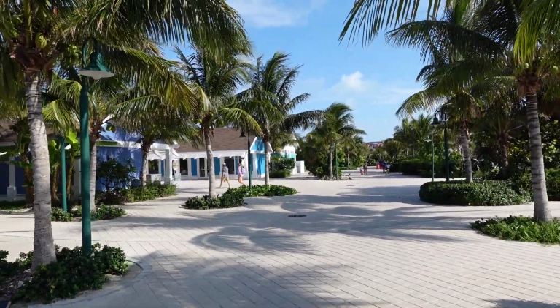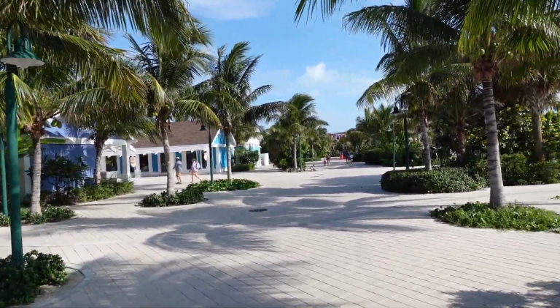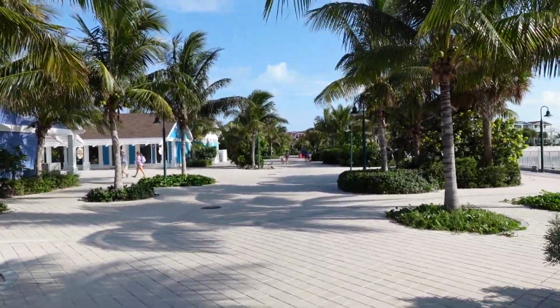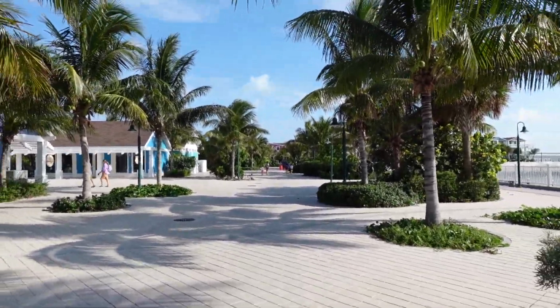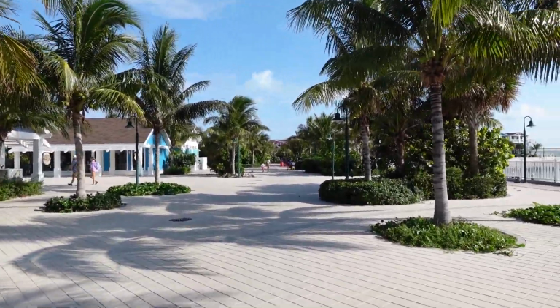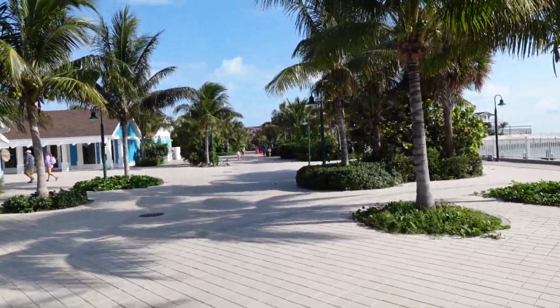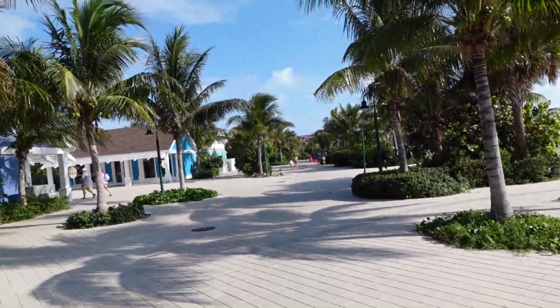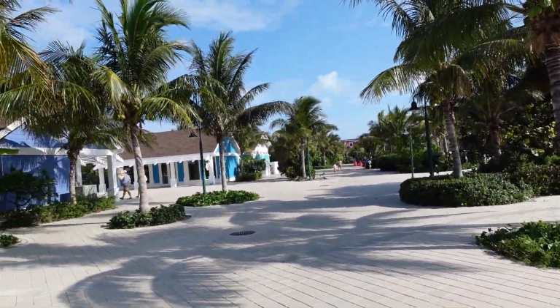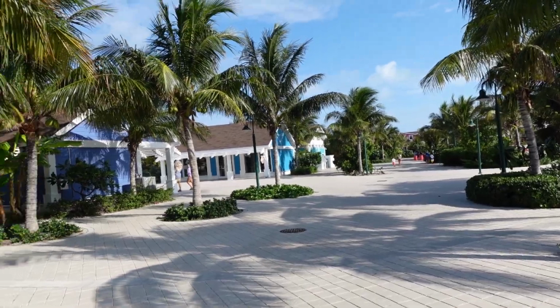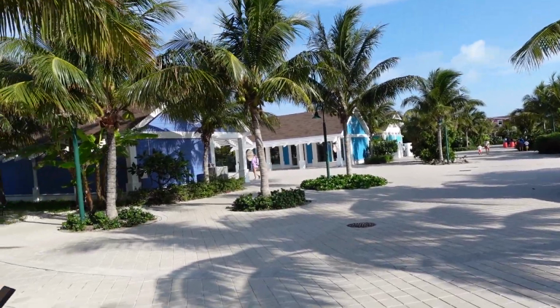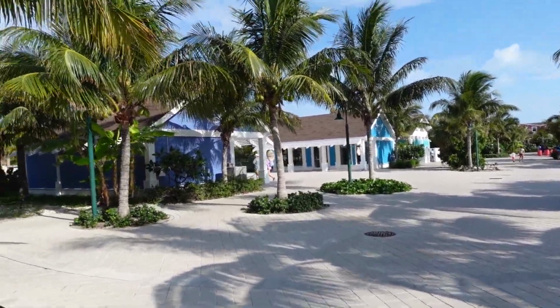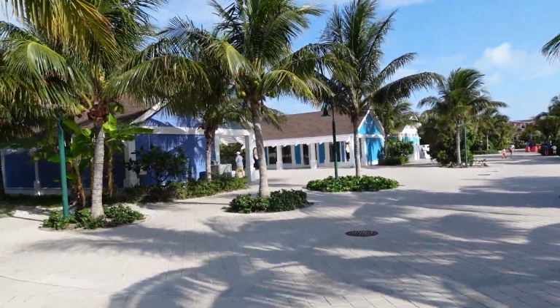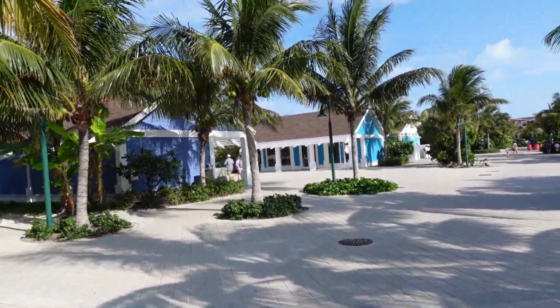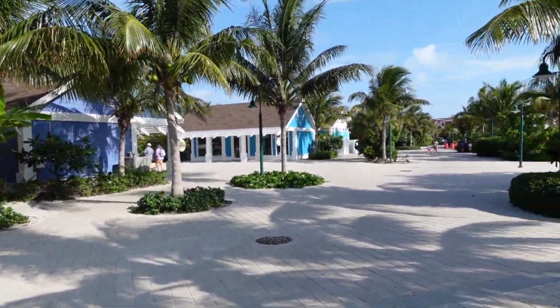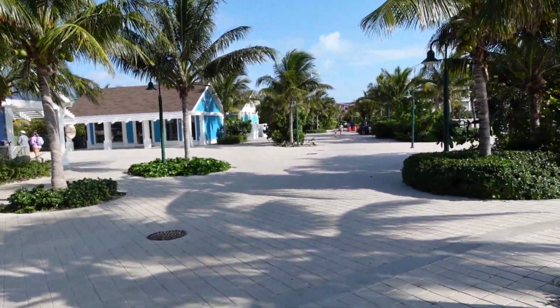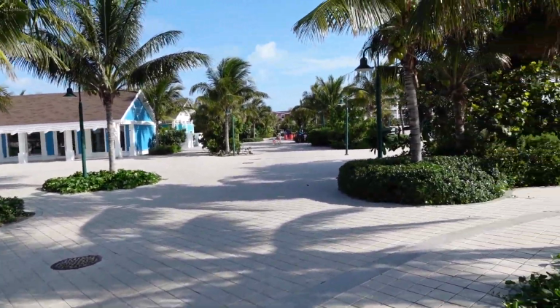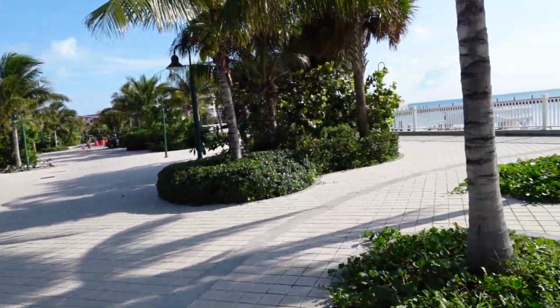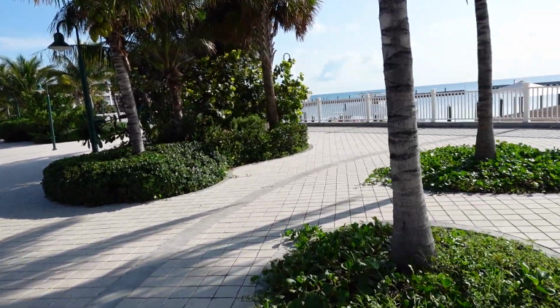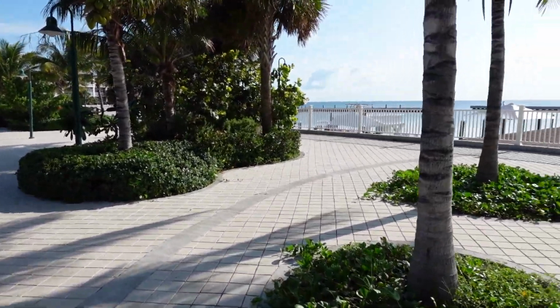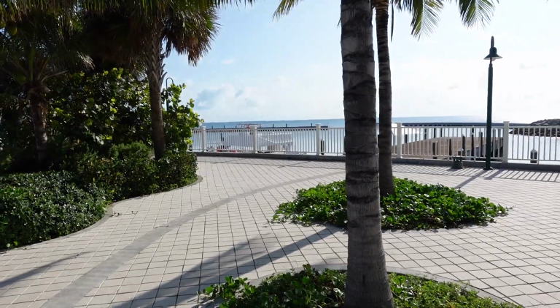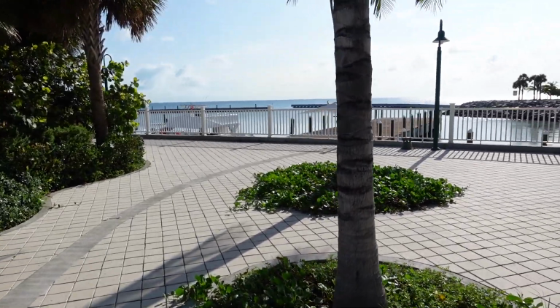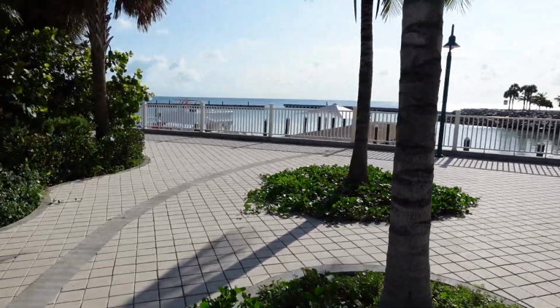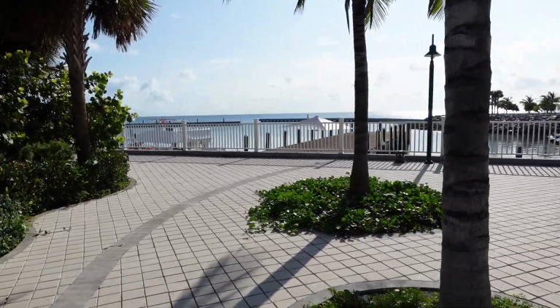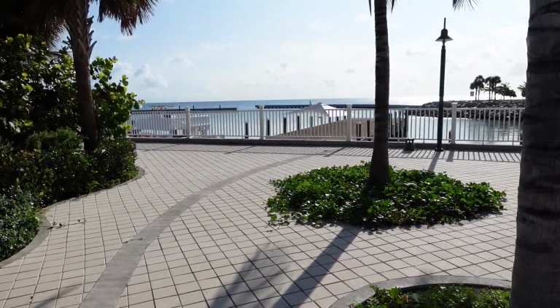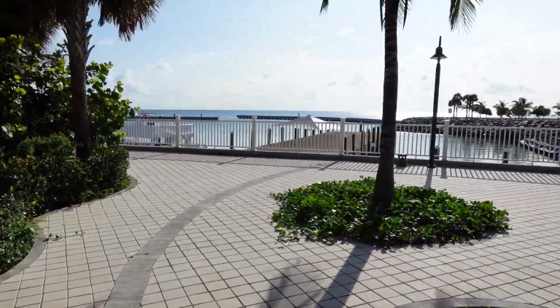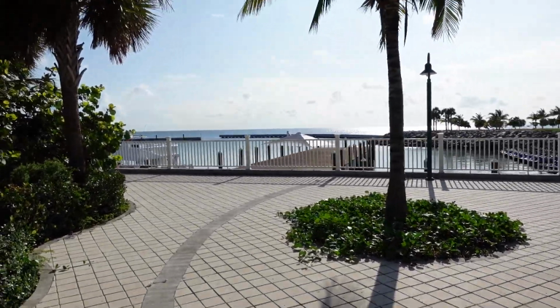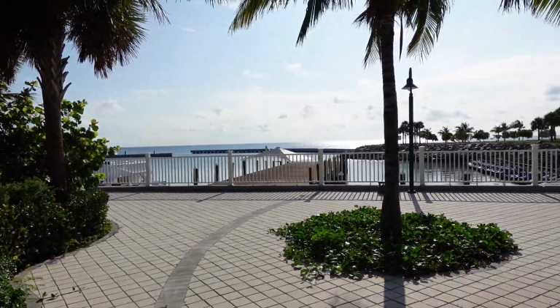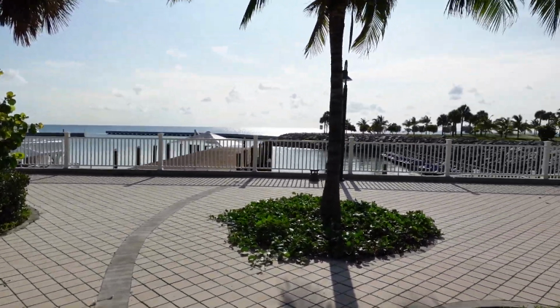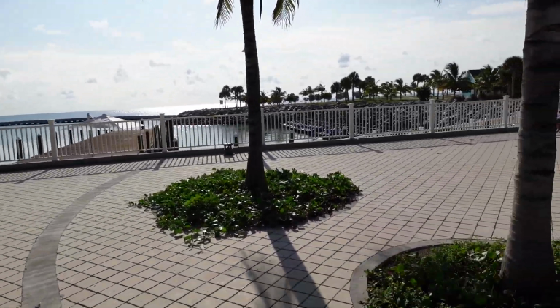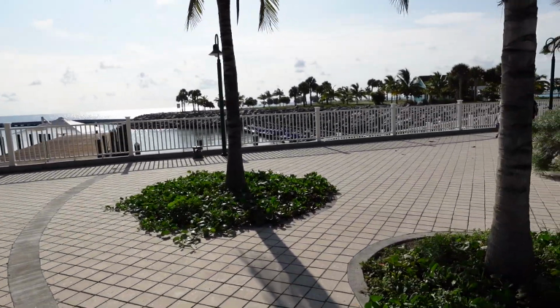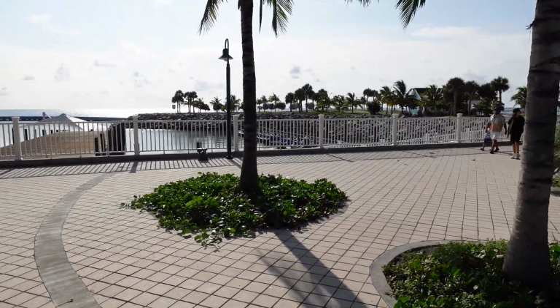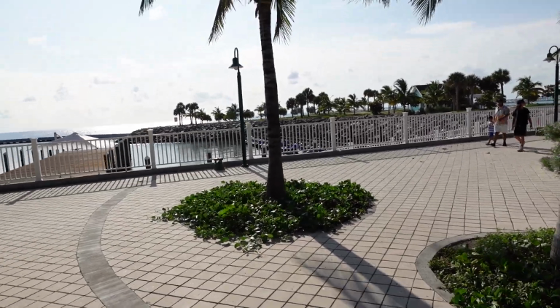This is so cute. They have this nice little walkway with touristy shops here and there, and there's a little harbor here for the excursion boats. They even rent jet skis over there!